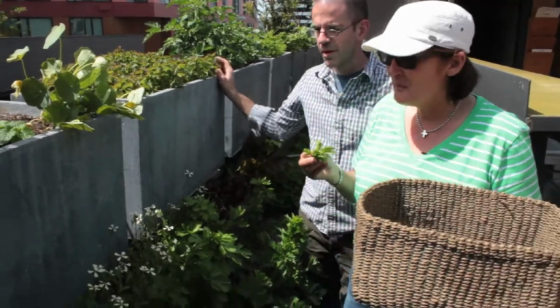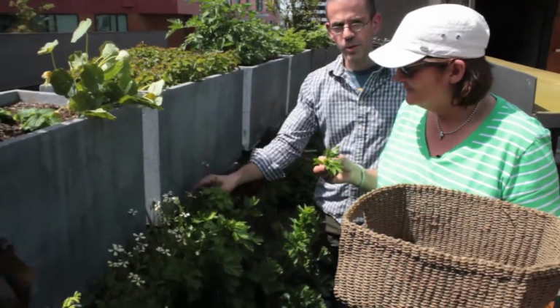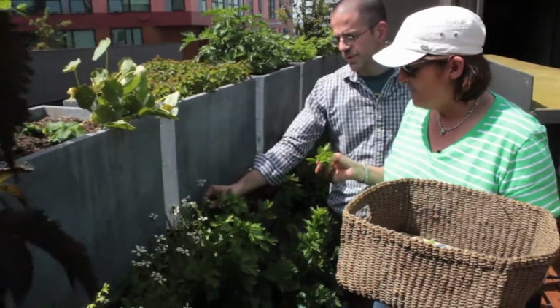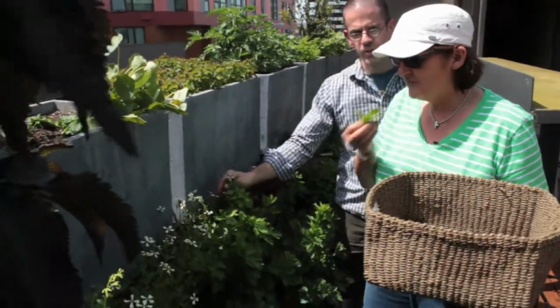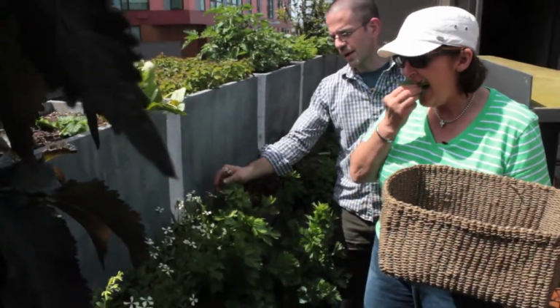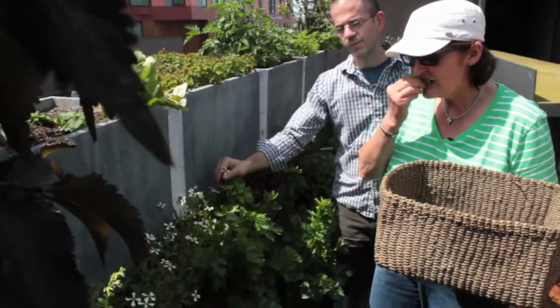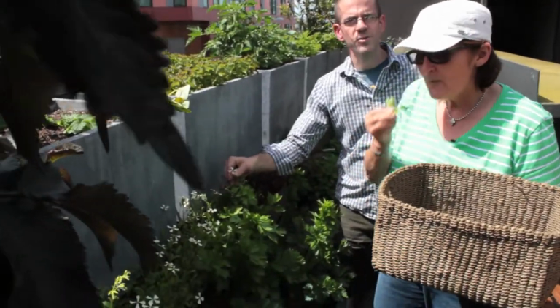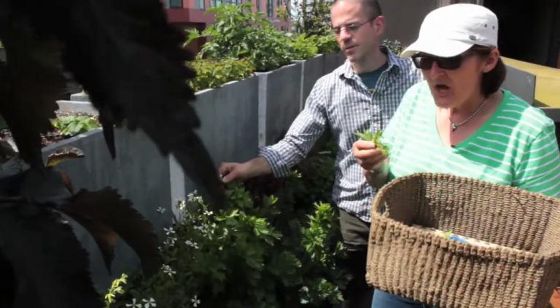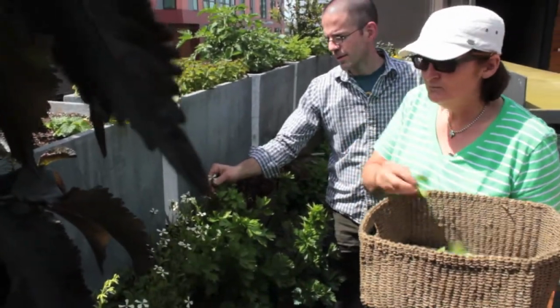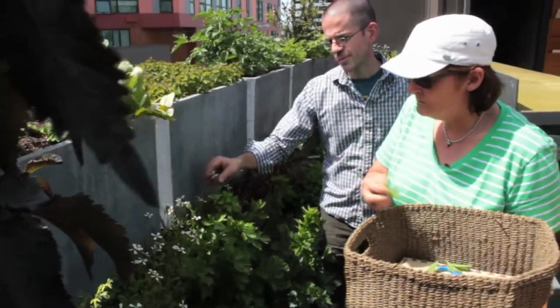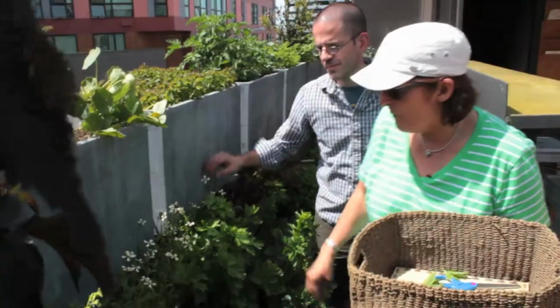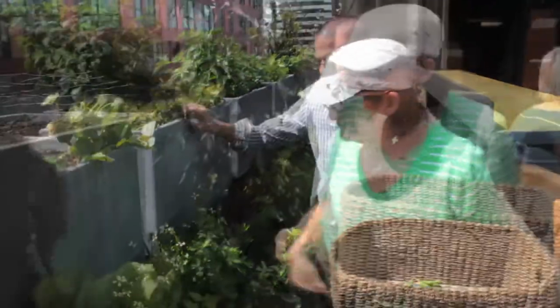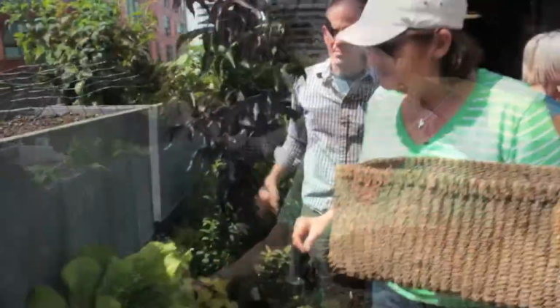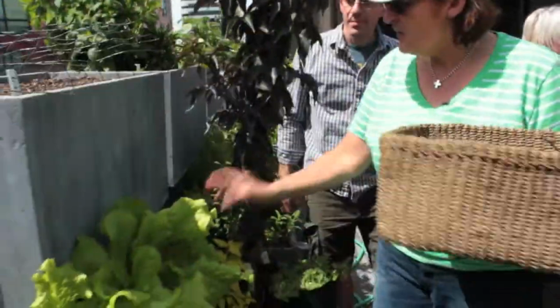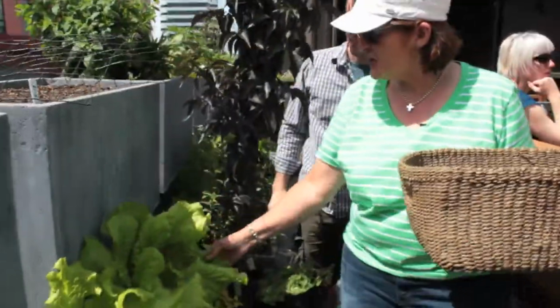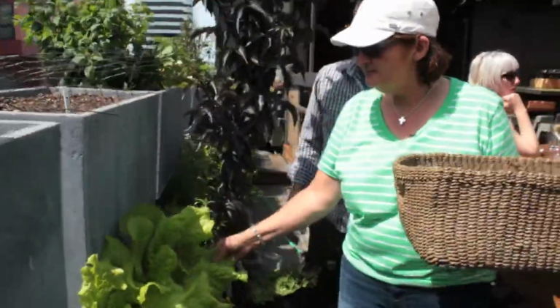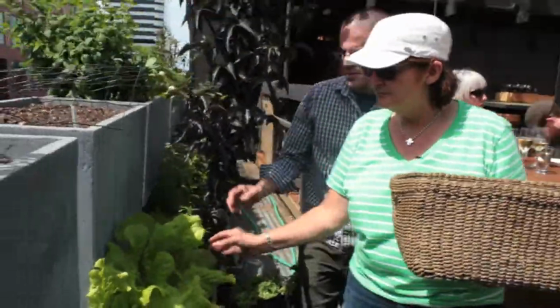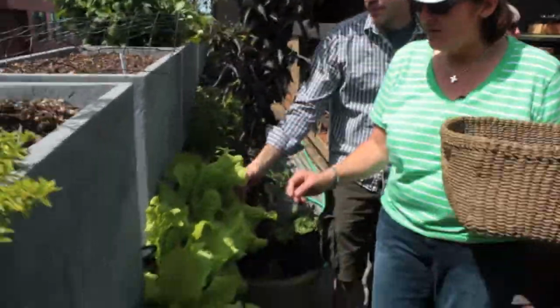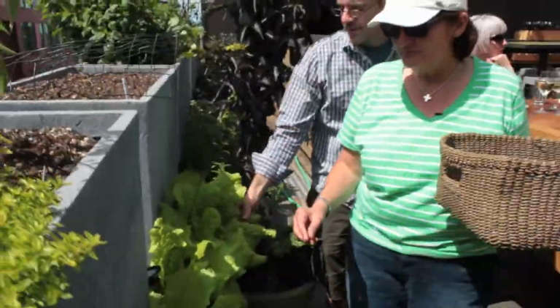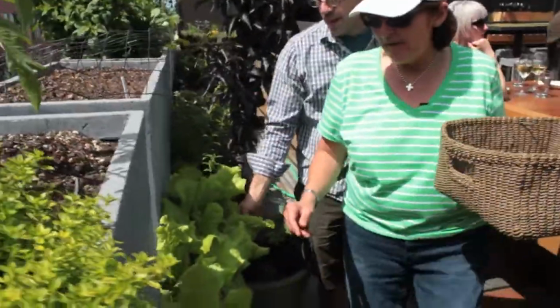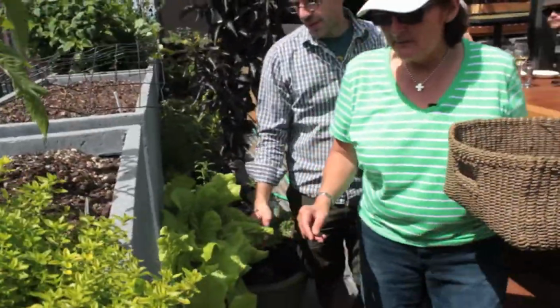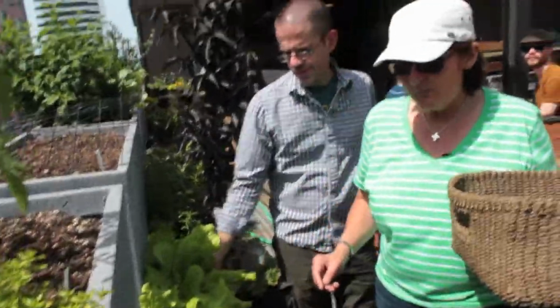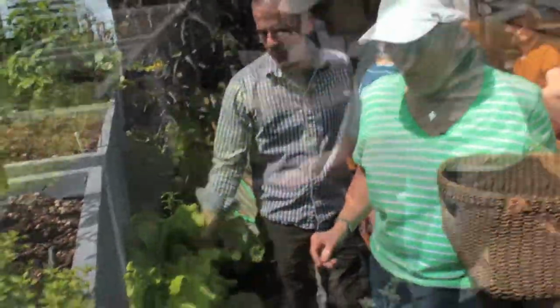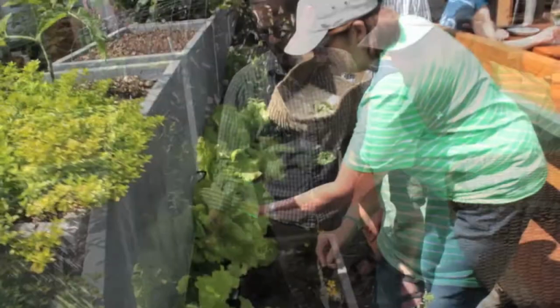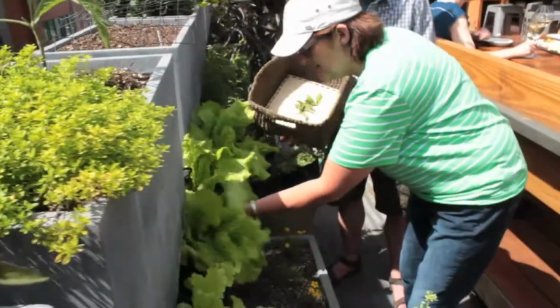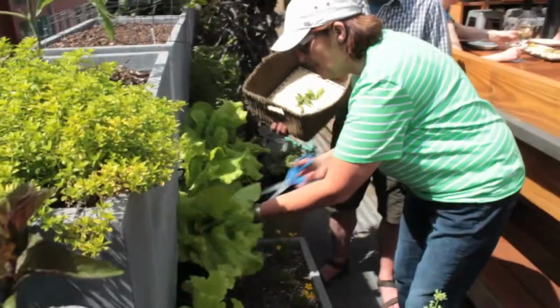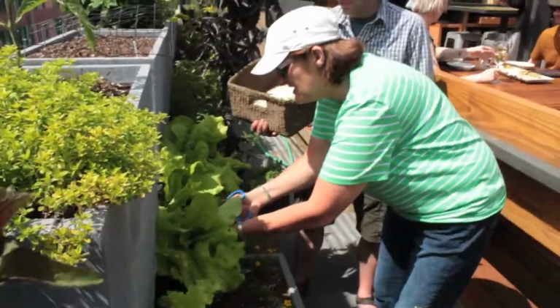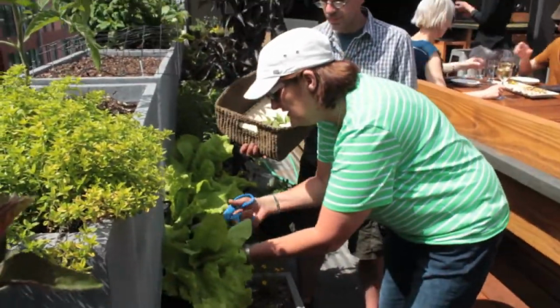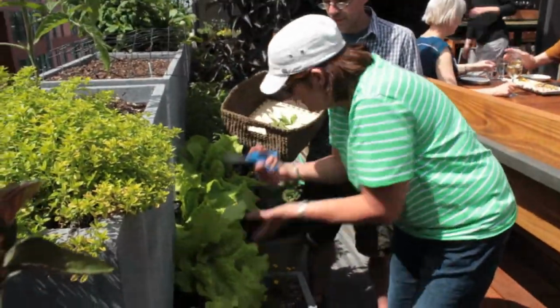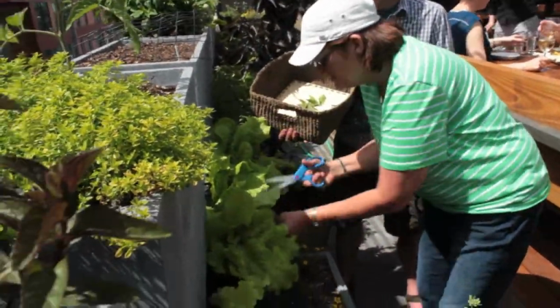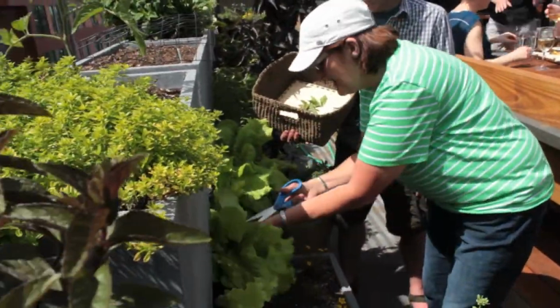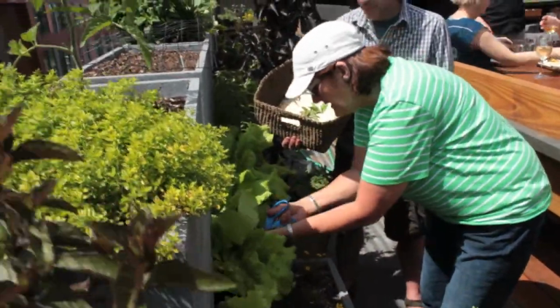Our arugula is bolting, but we actually kind of like that — the flowers are a great salad addition. This is the Simpson black seeded lettuce, and if I cut it right here it should come back.